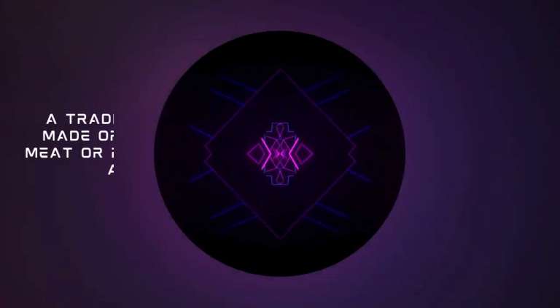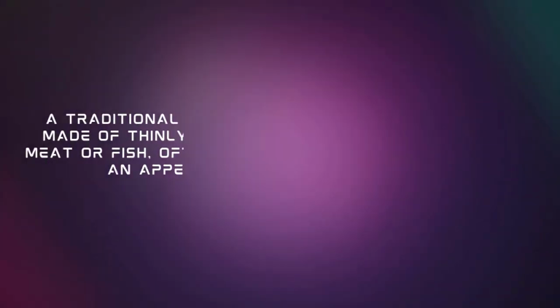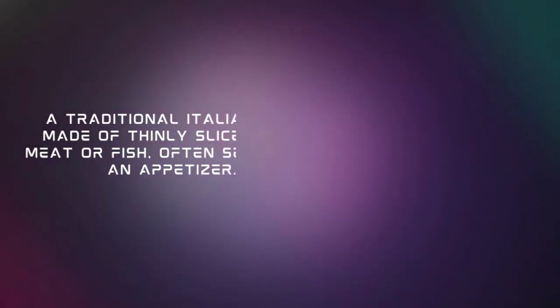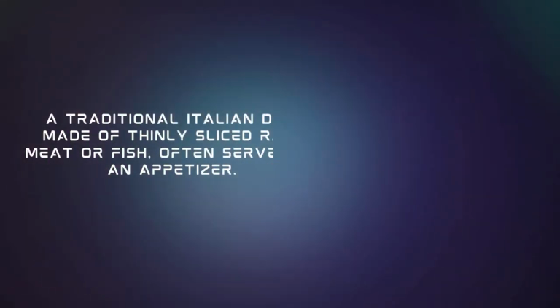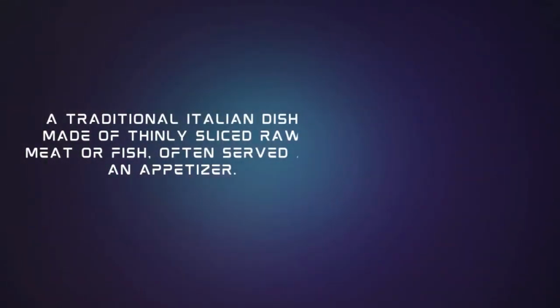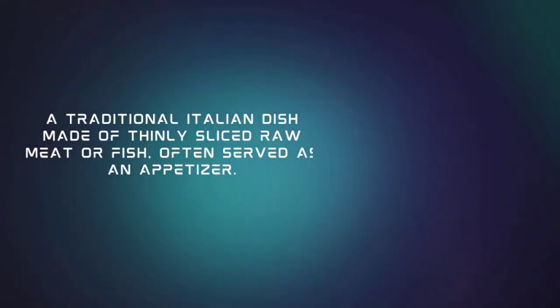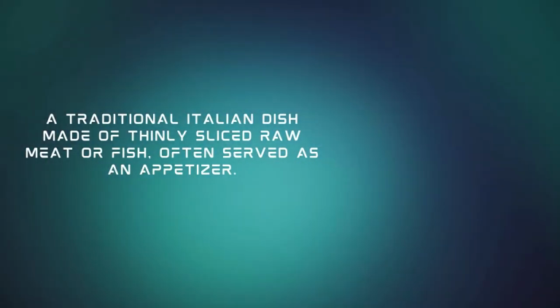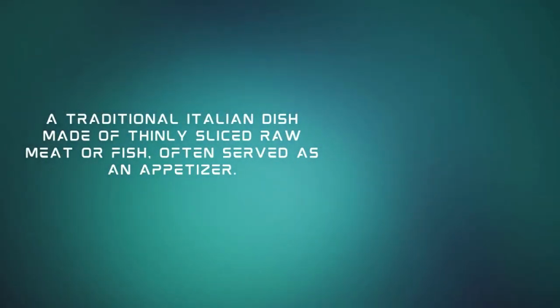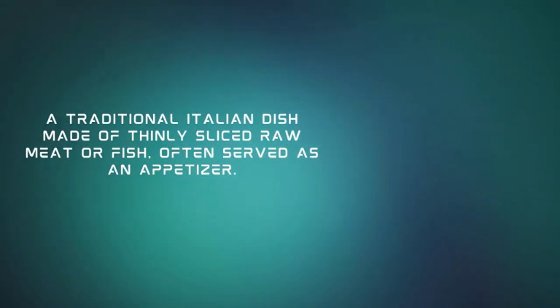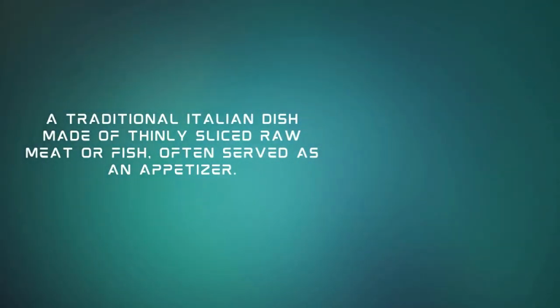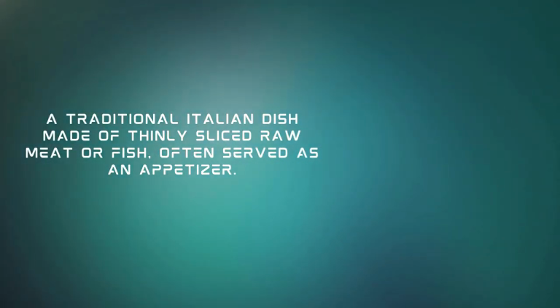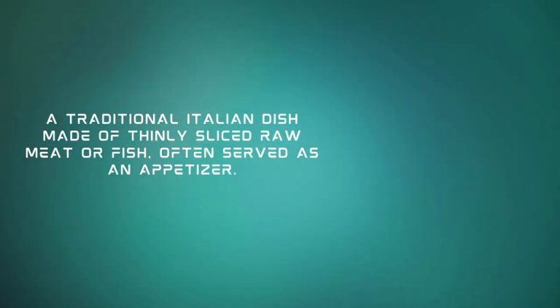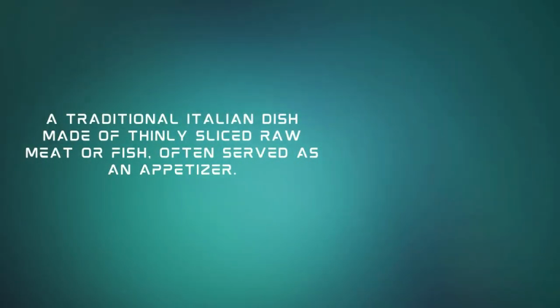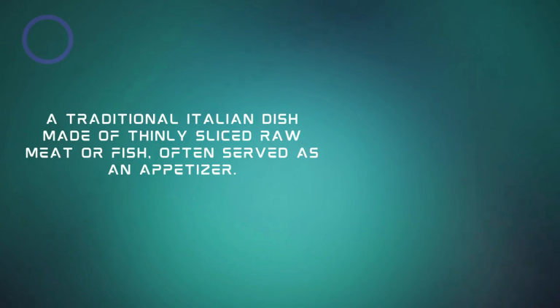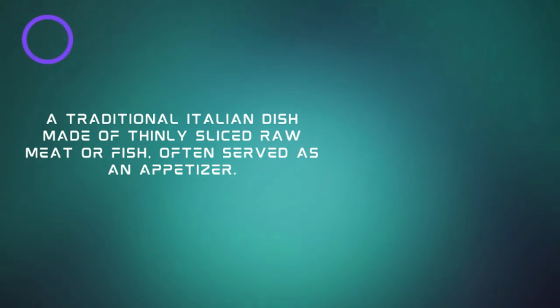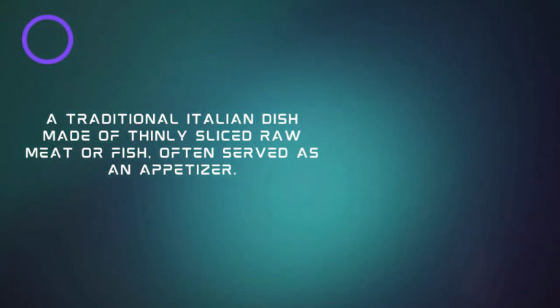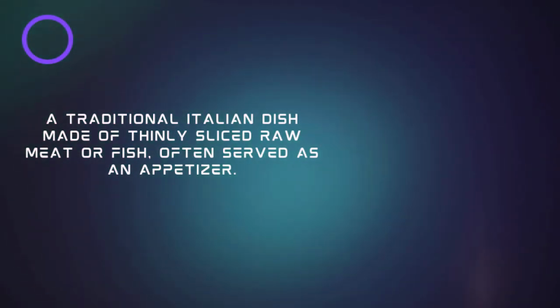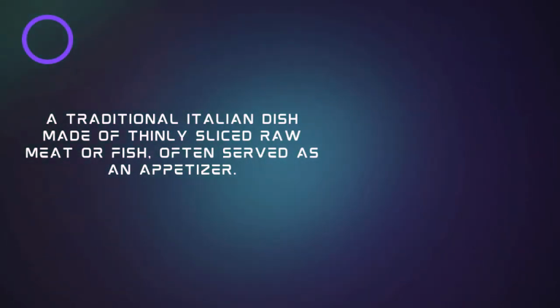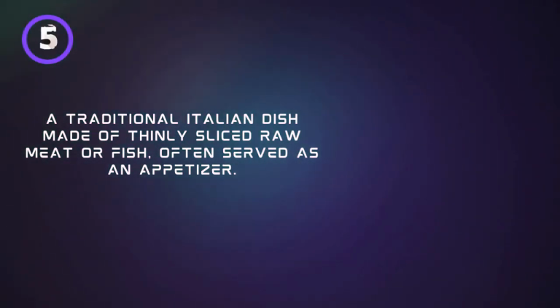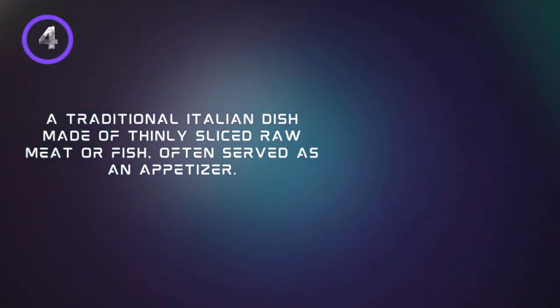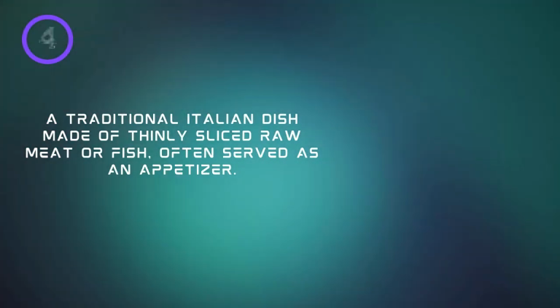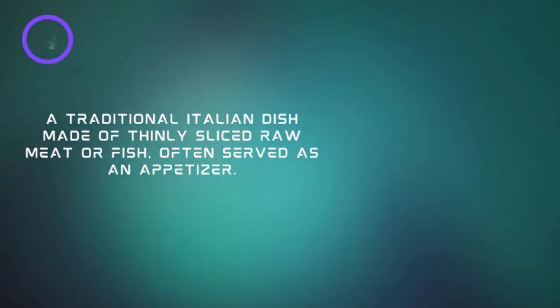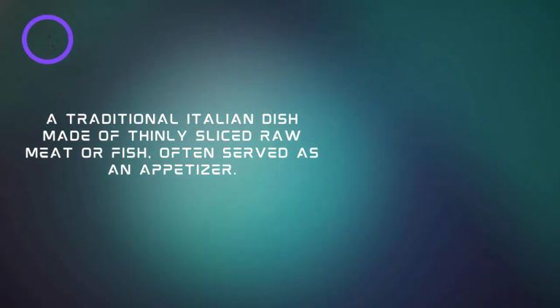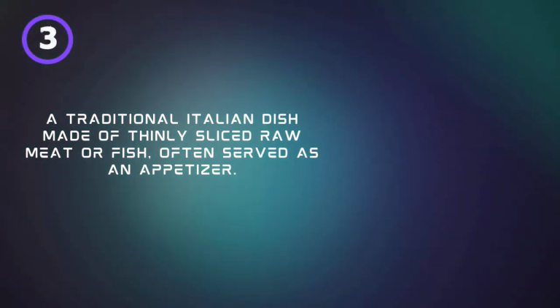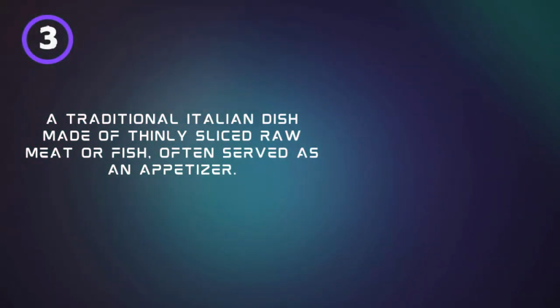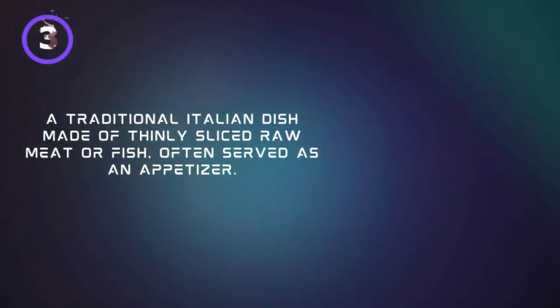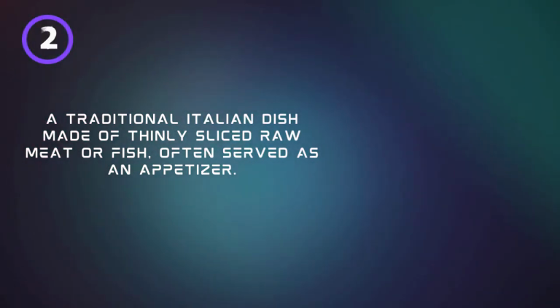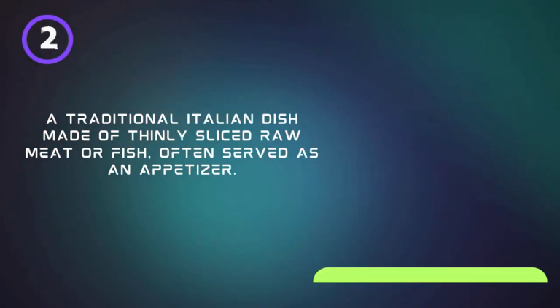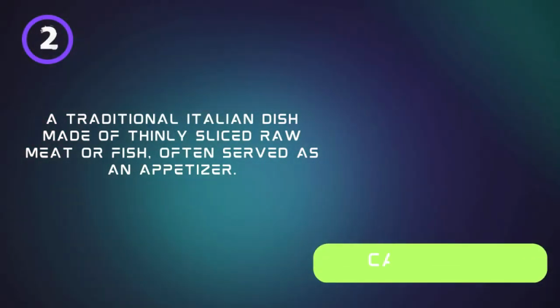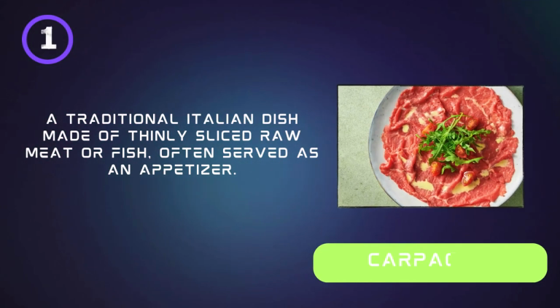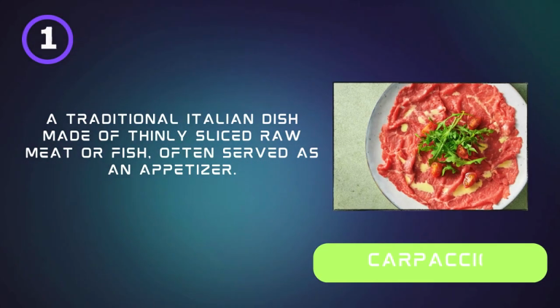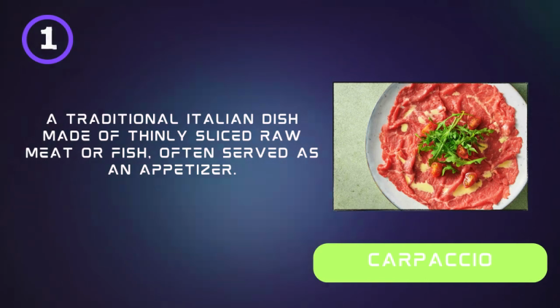A traditional Italian dish made of thinly sliced raw meat or fish, often served as an appetizer. Carpaccio.